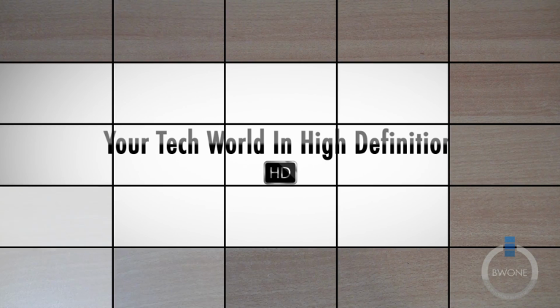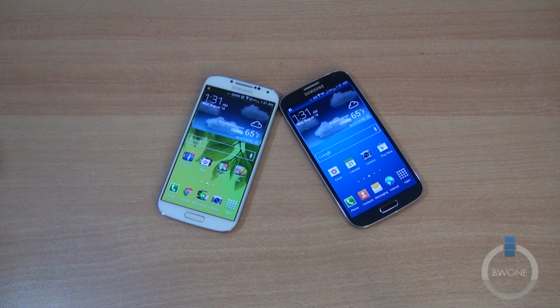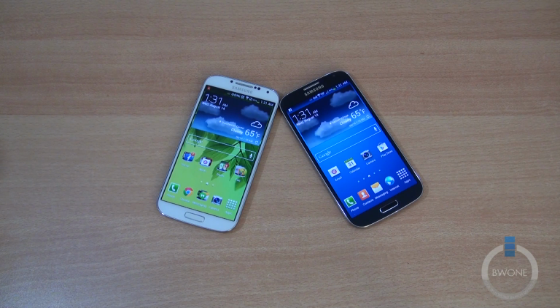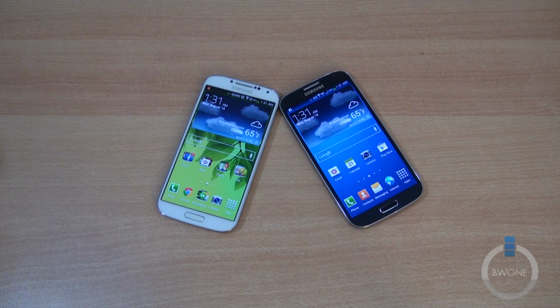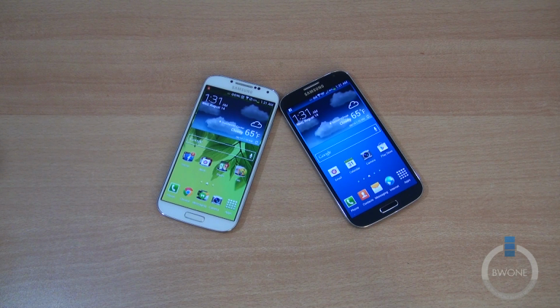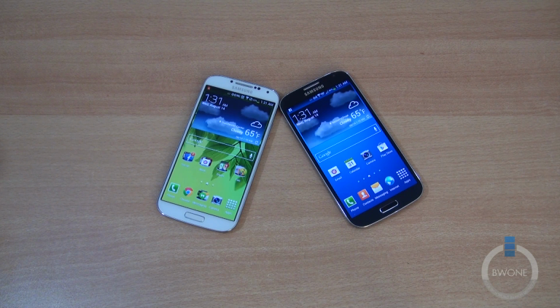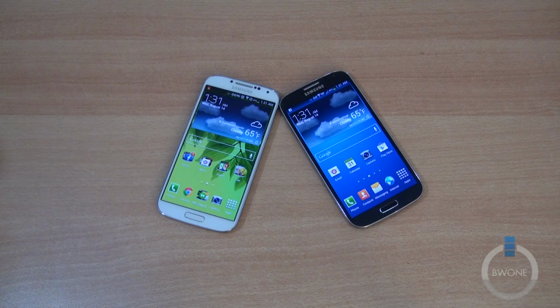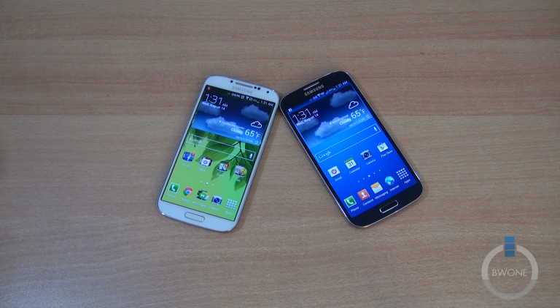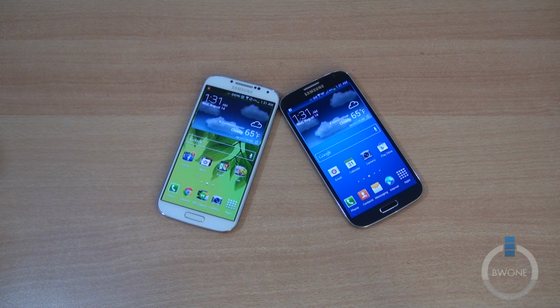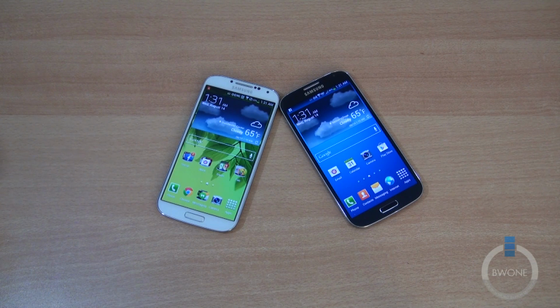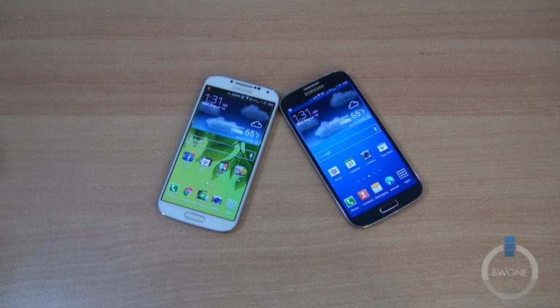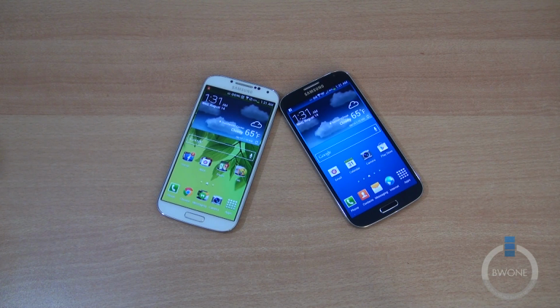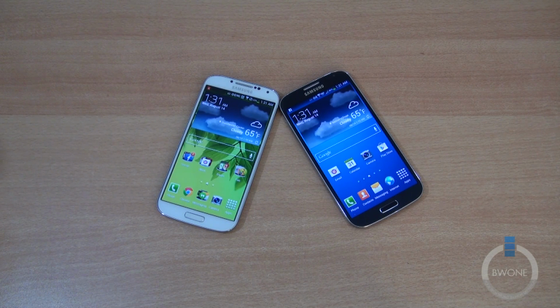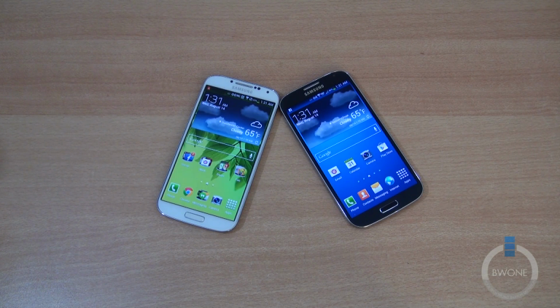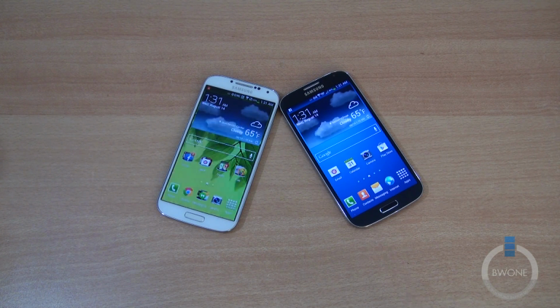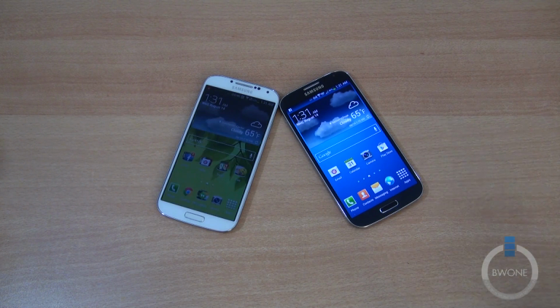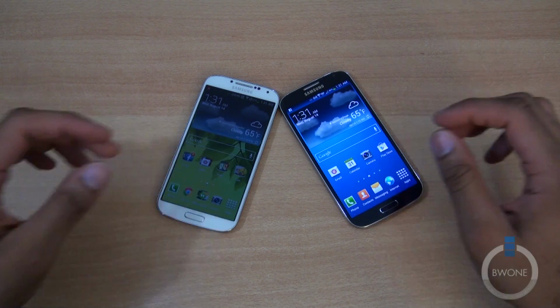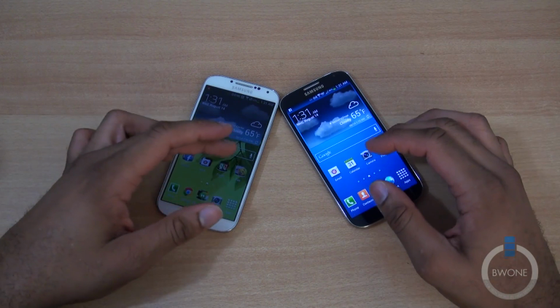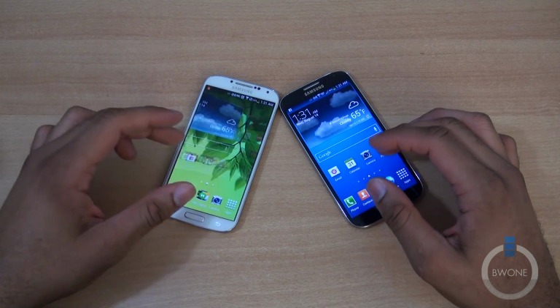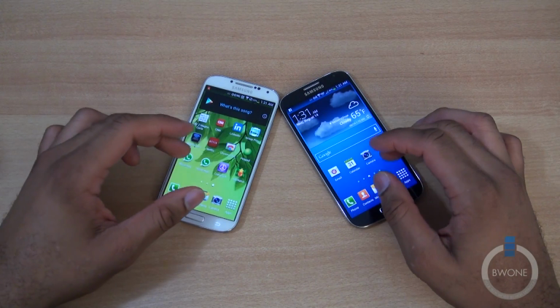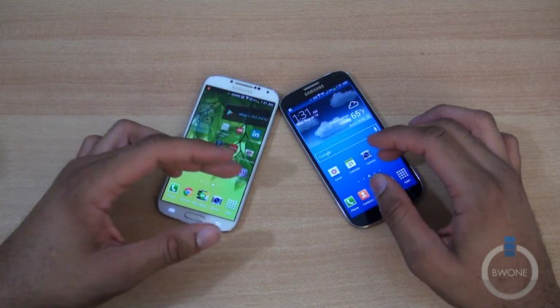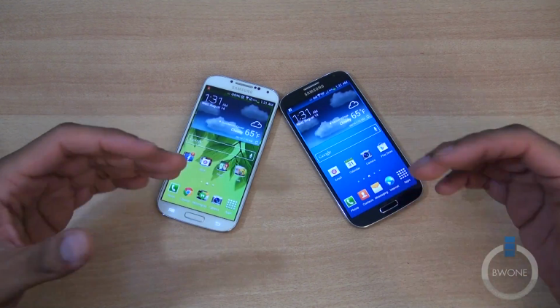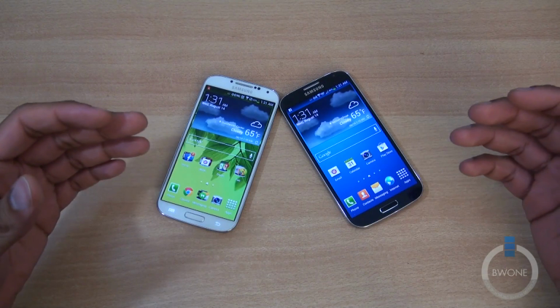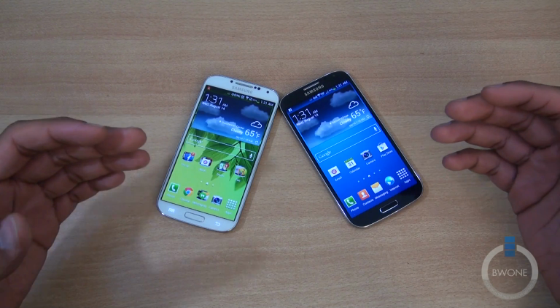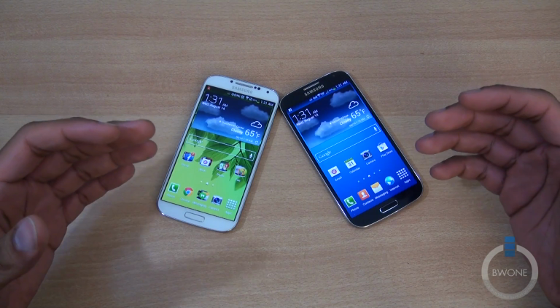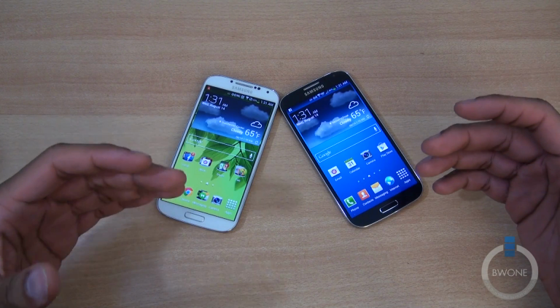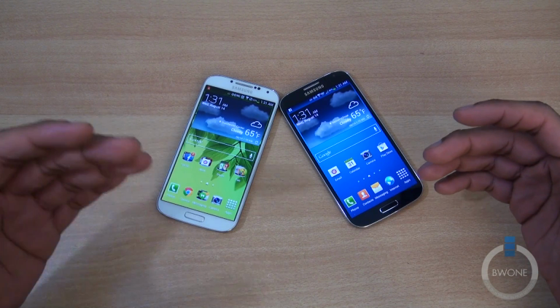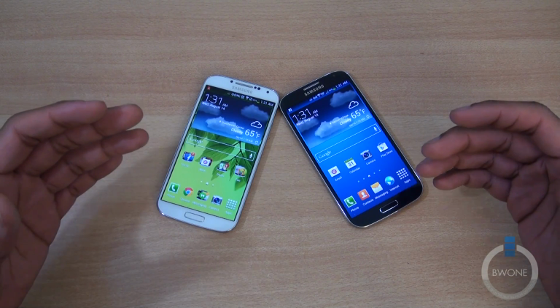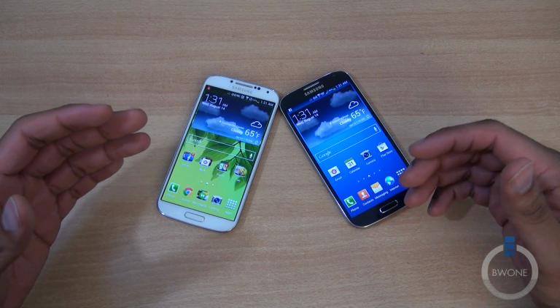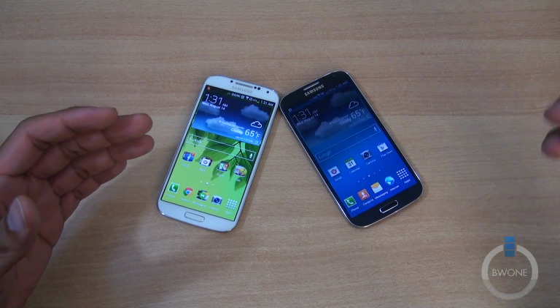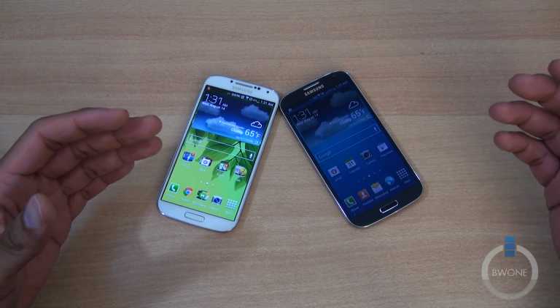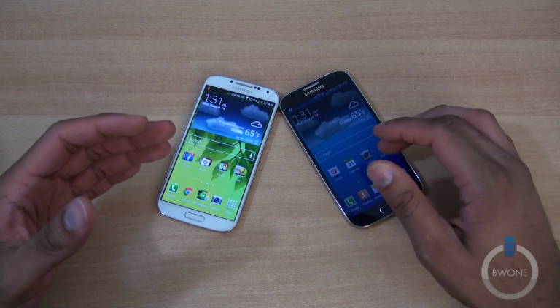Bowman here from BW1, and in this video I'm gonna show you how to use Samsung Smart Switch Mobile. What Samsung Smart Switch is, it's basically a program that allows you to switch from your old phone to a new Galaxy phone.